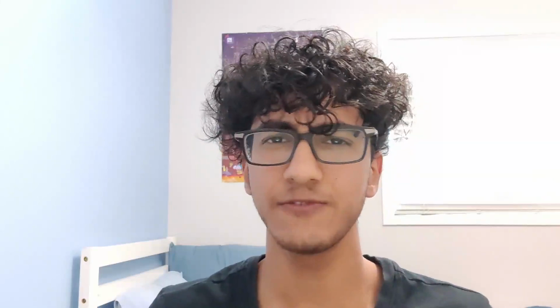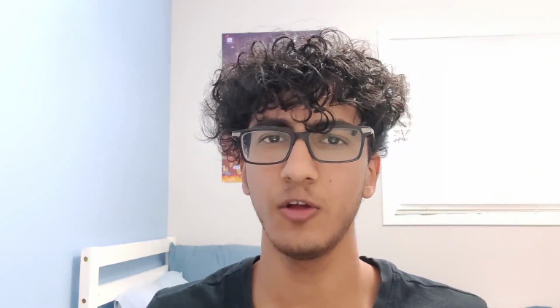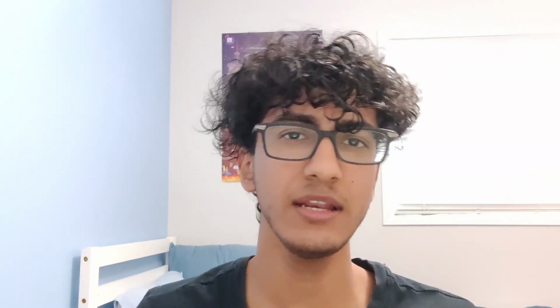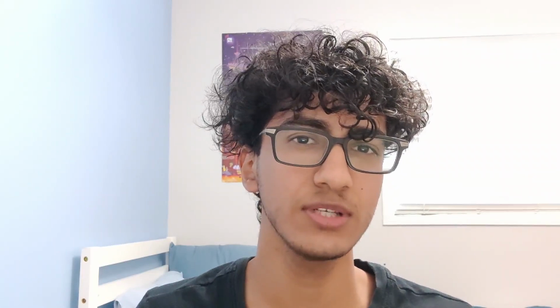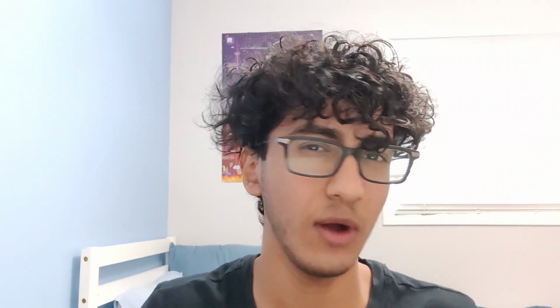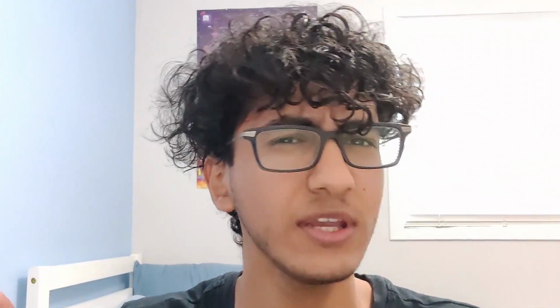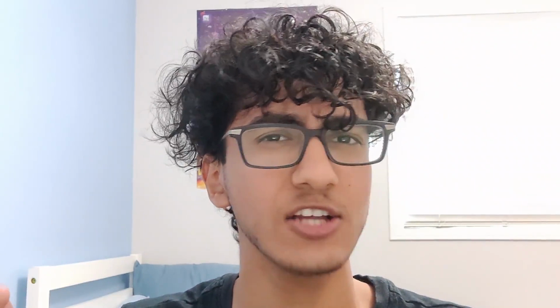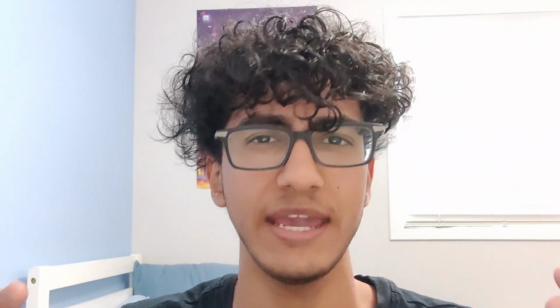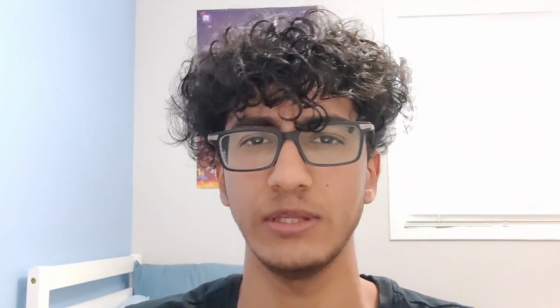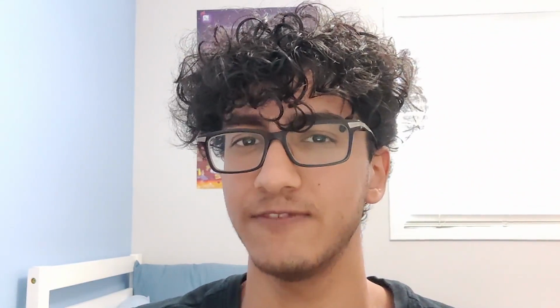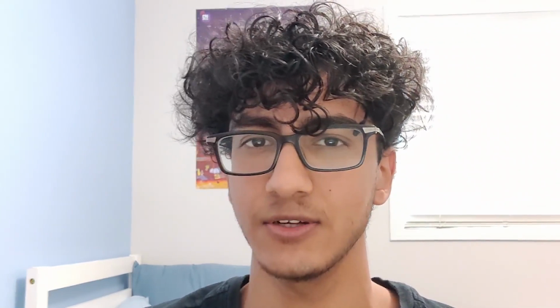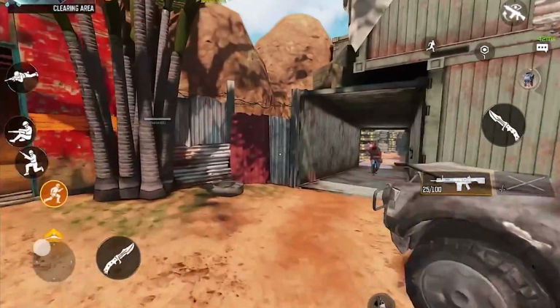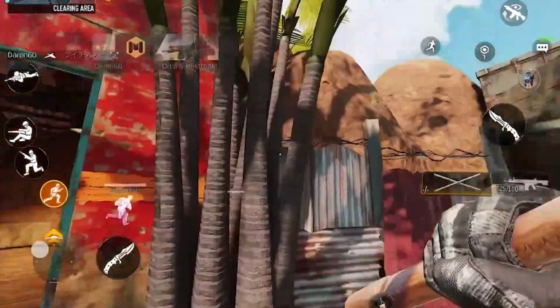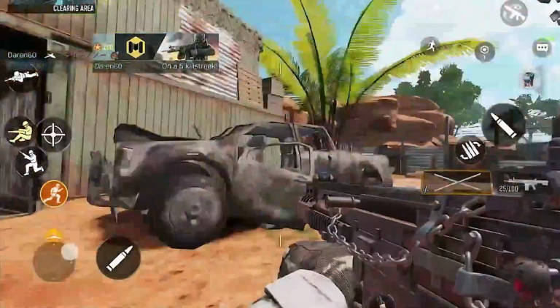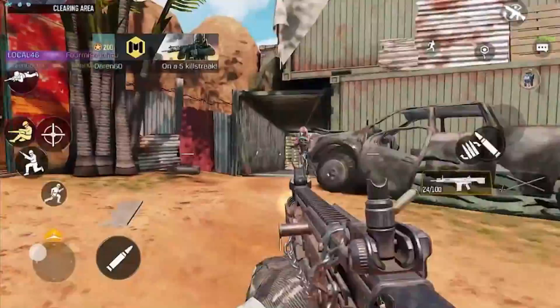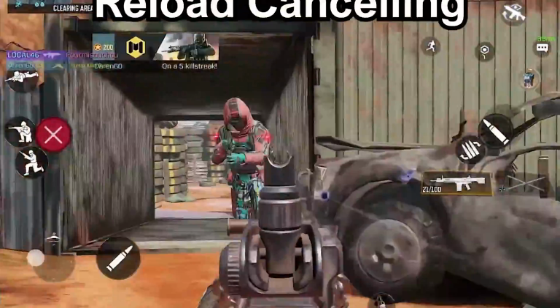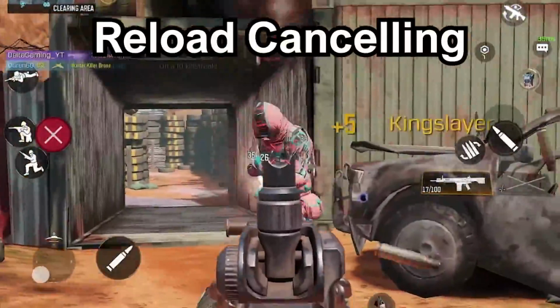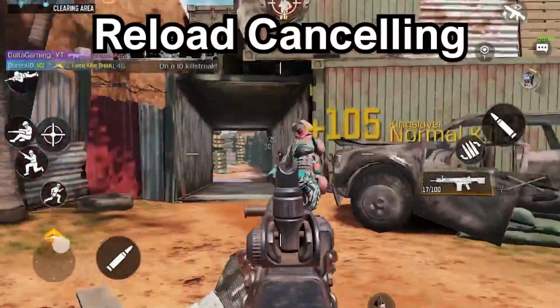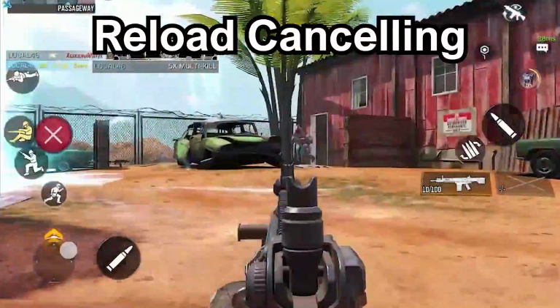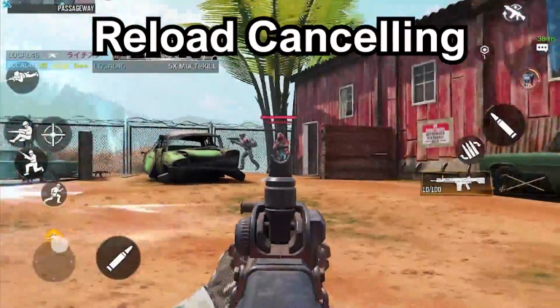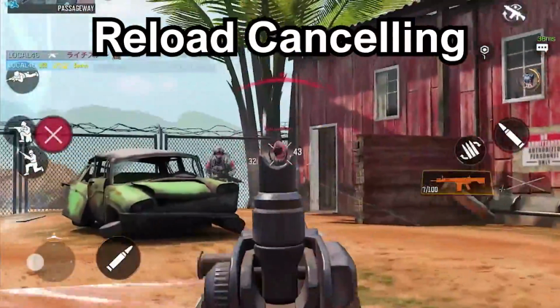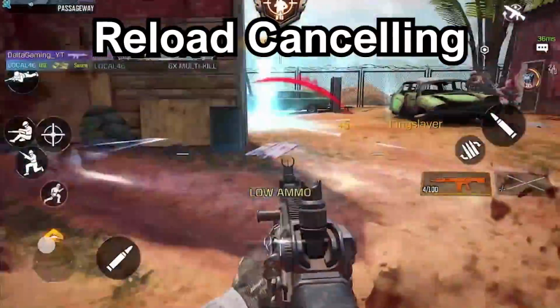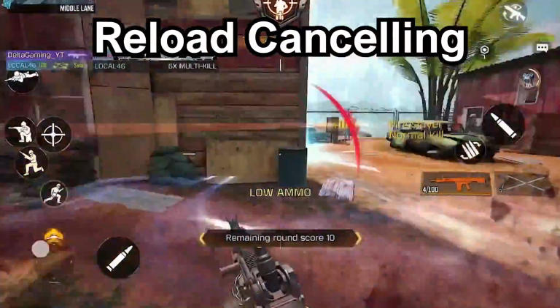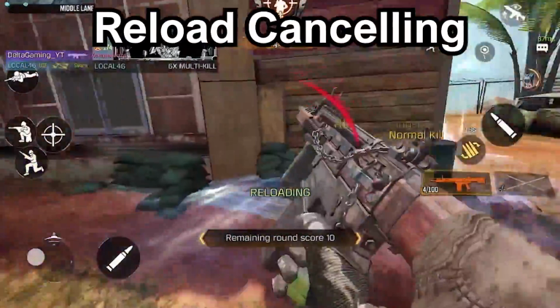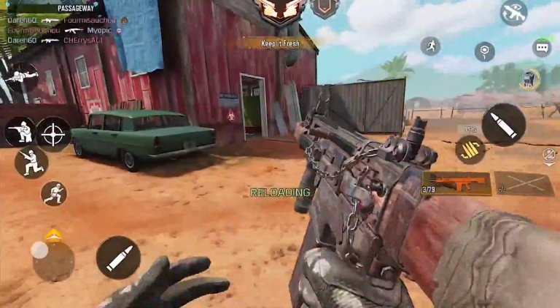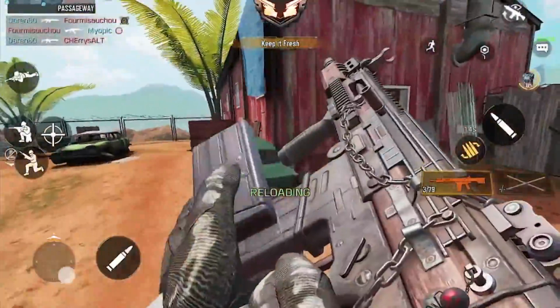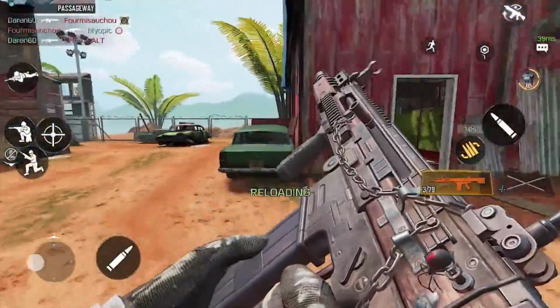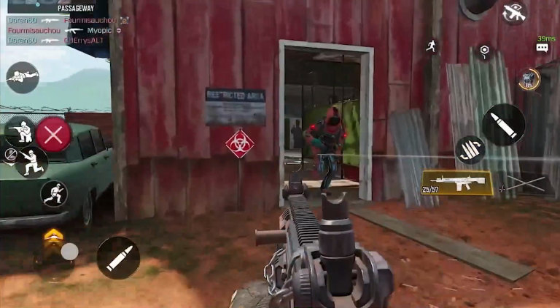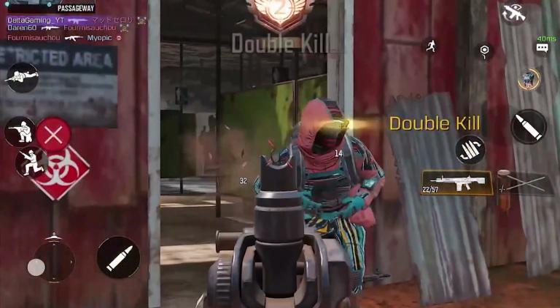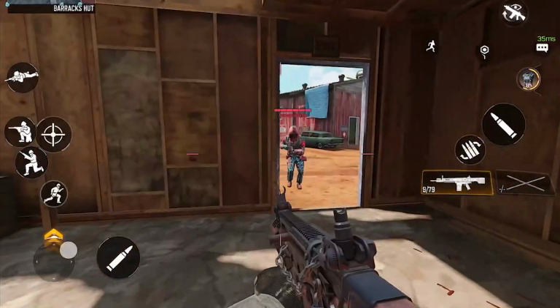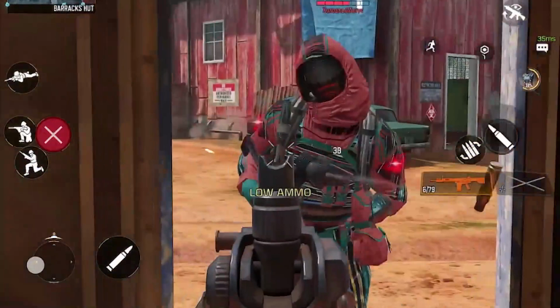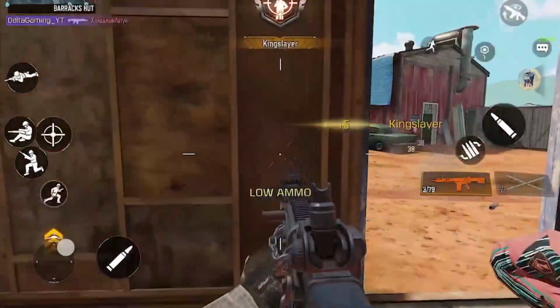Now that's fine and all, but the main issue is how can we actually make our reloads faster? Well, this can be done with a method known as reload cancelling. There are a couple of ways to reload cancel that I know of, and there are probably more, but these are the main ones and the only ones you will ever need.